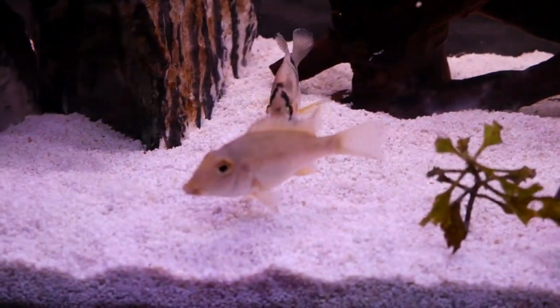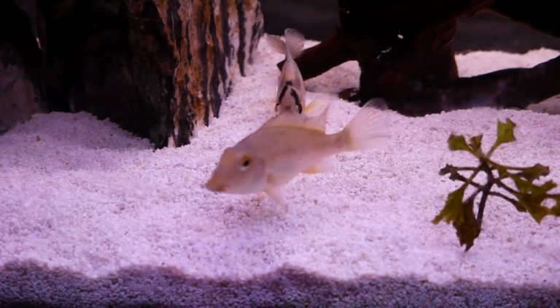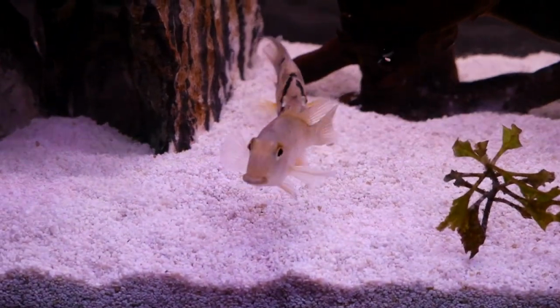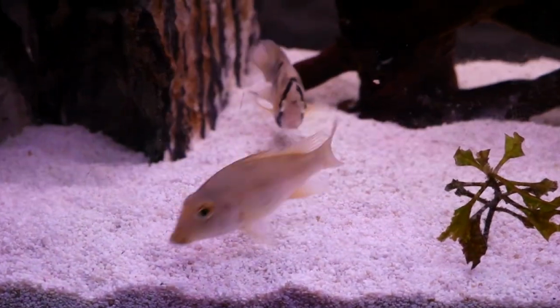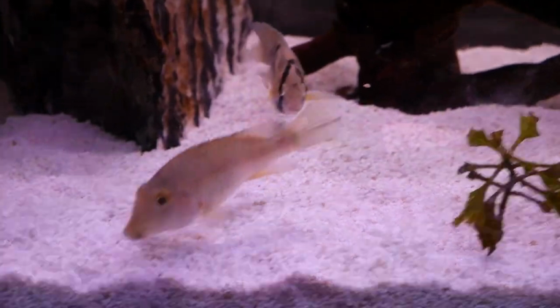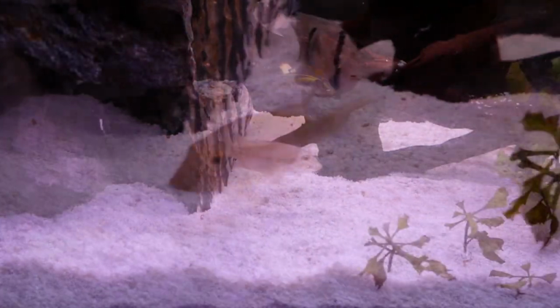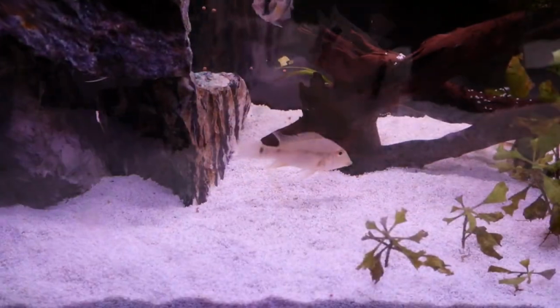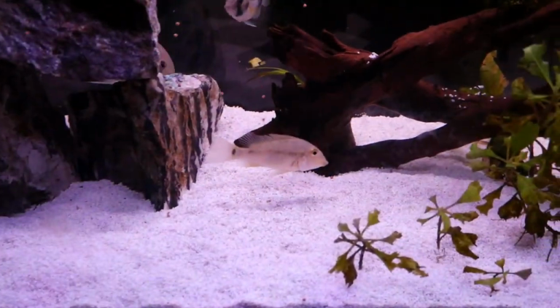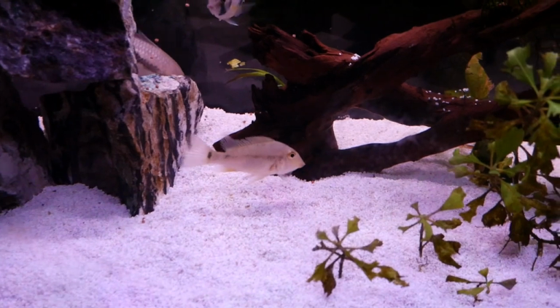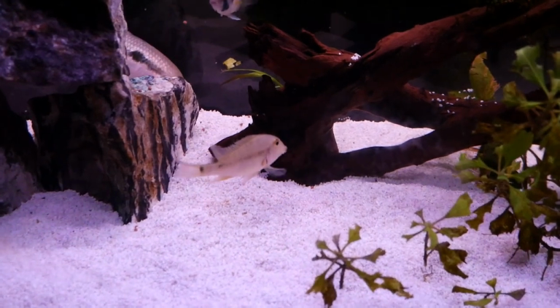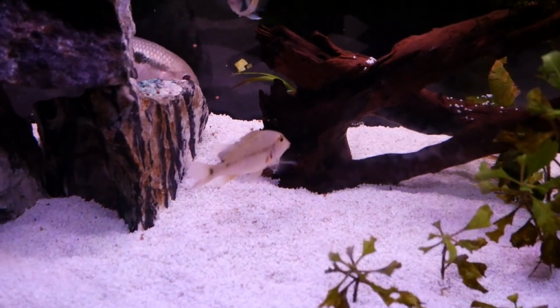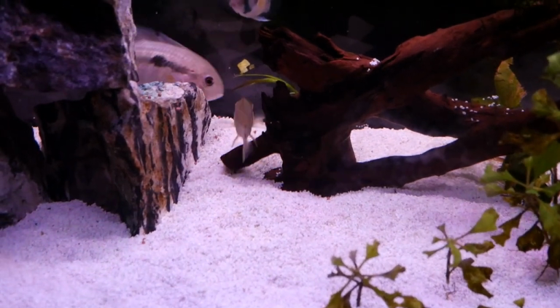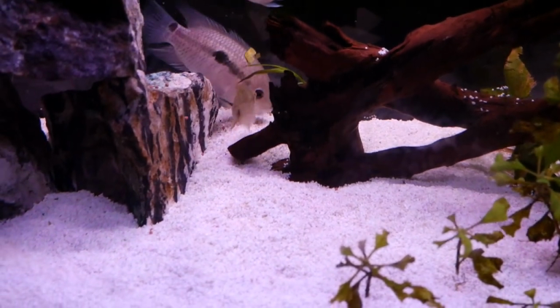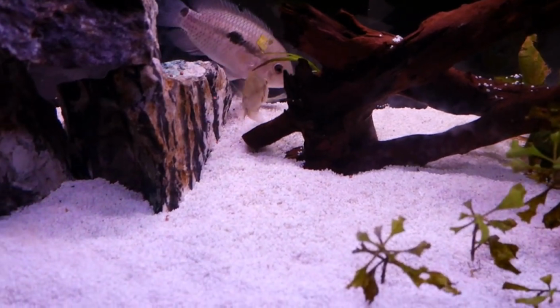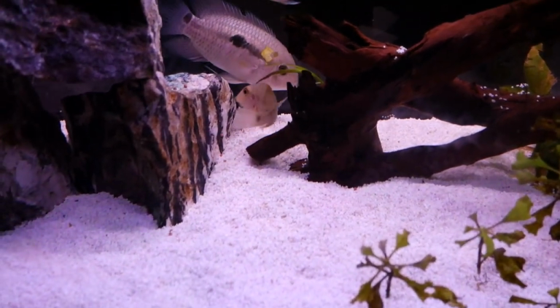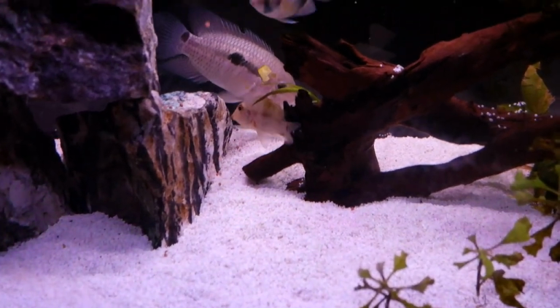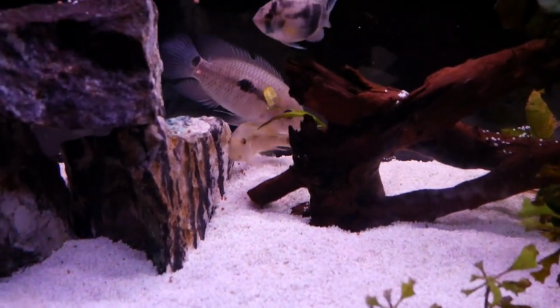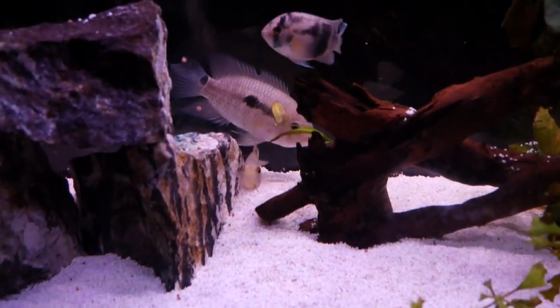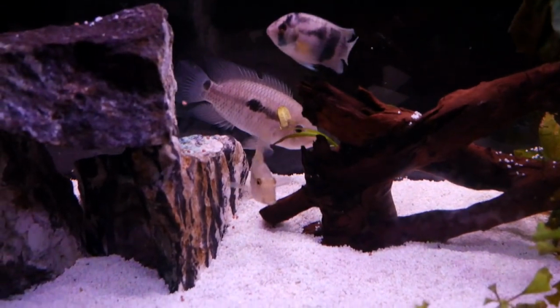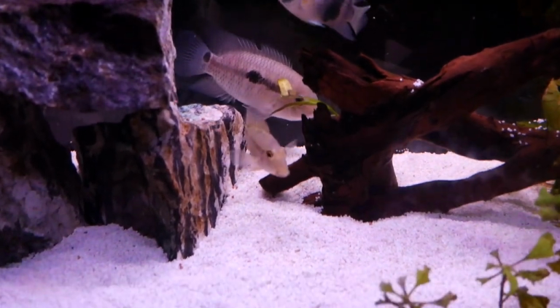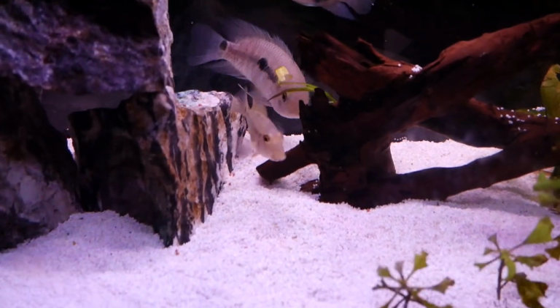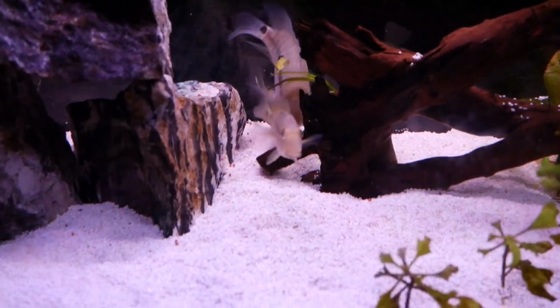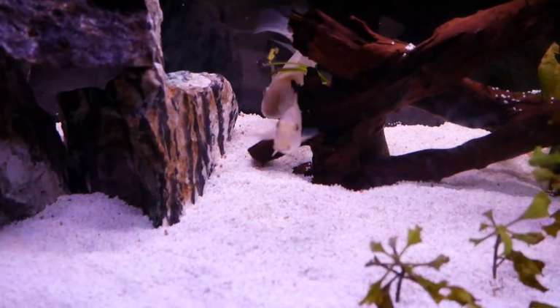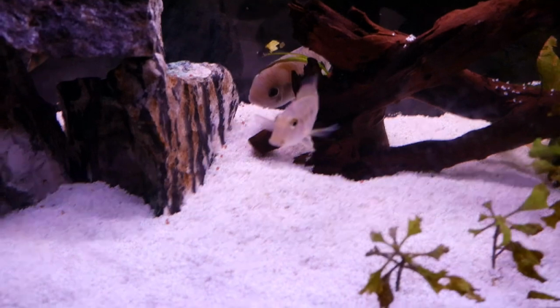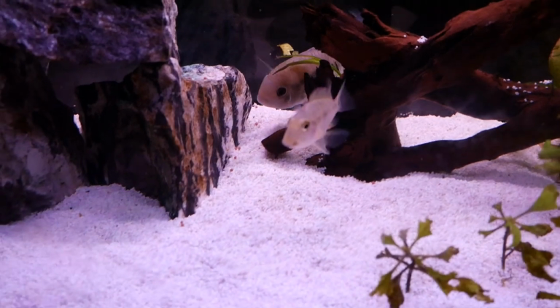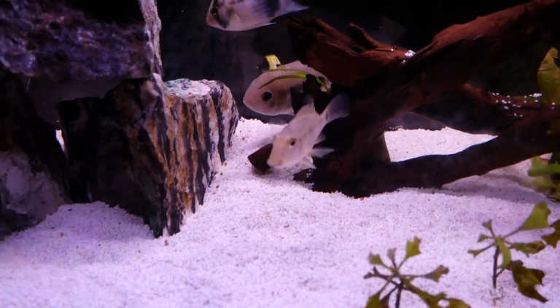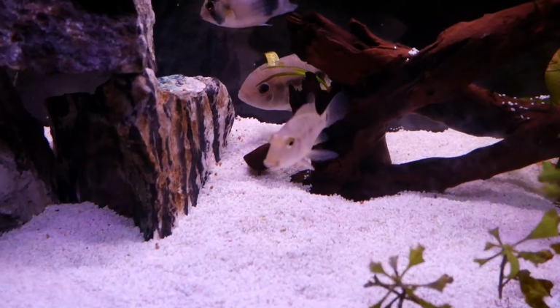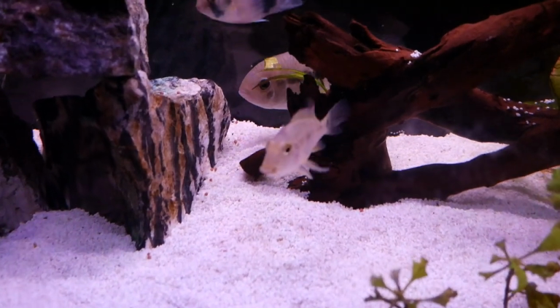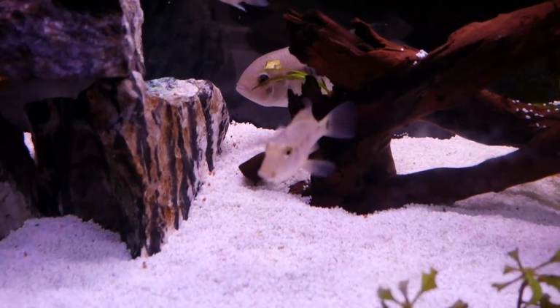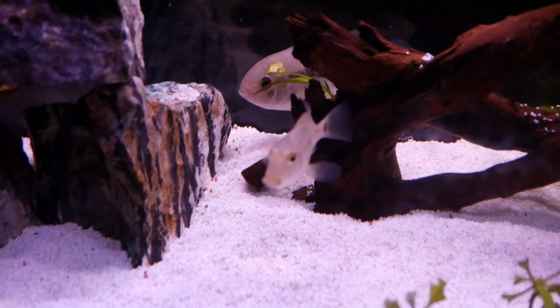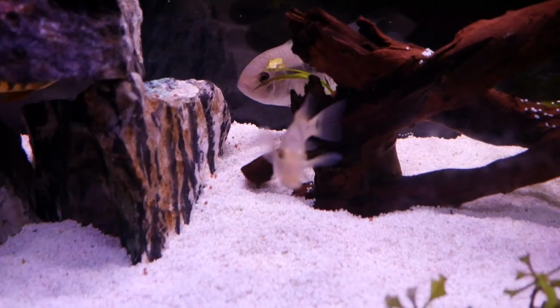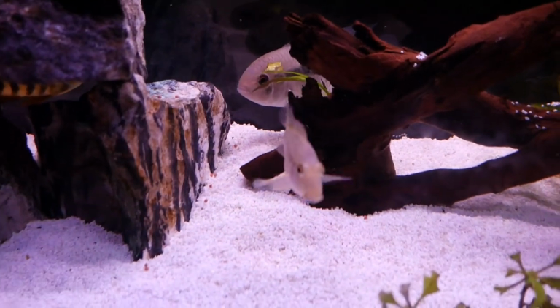Thanks again for watching everyone. We hope you really like our new fish - we are really excited about them ourselves. If you haven't already, please consider subscribing down below, liking the video, and leaving us a comment. We'll see you on the next one.